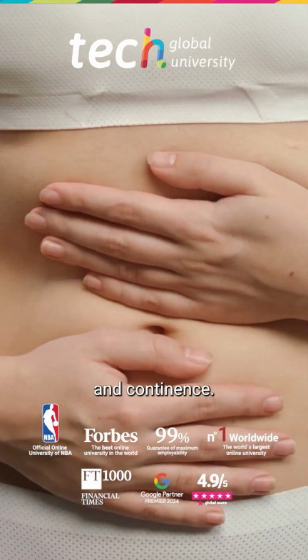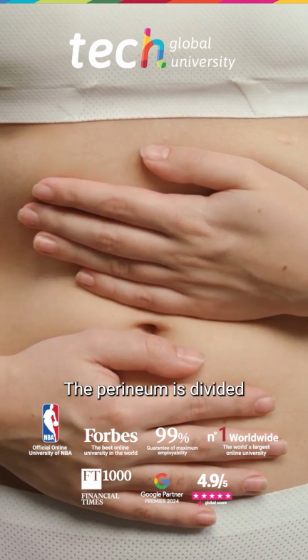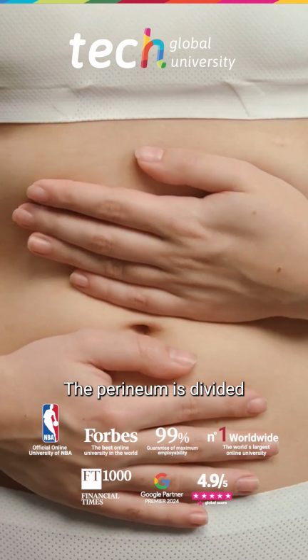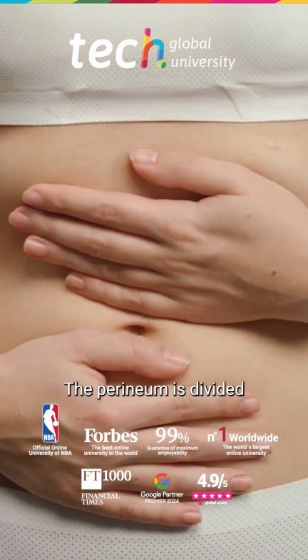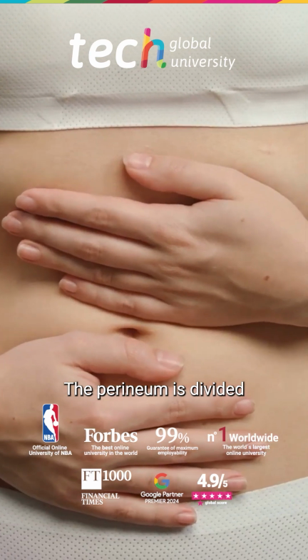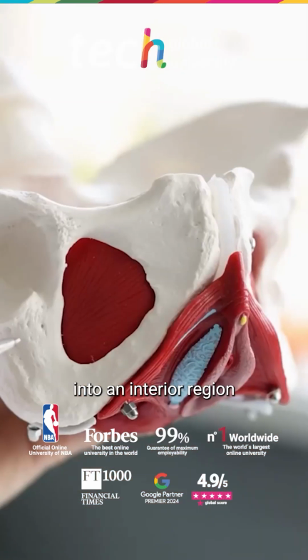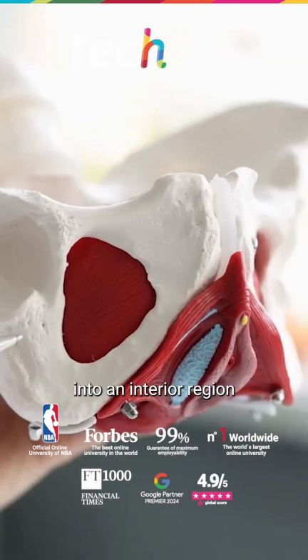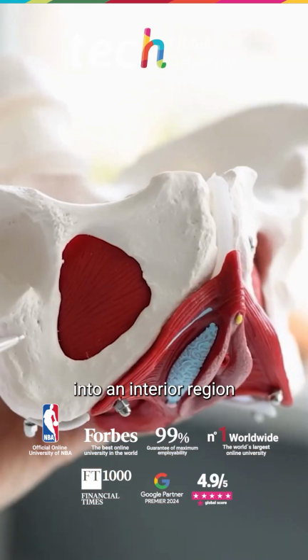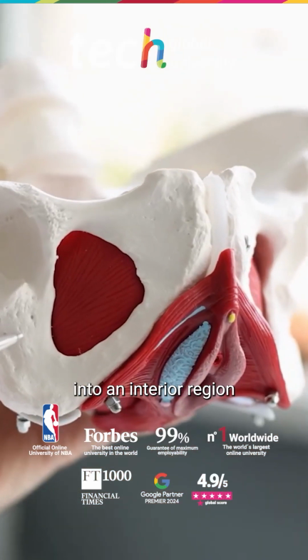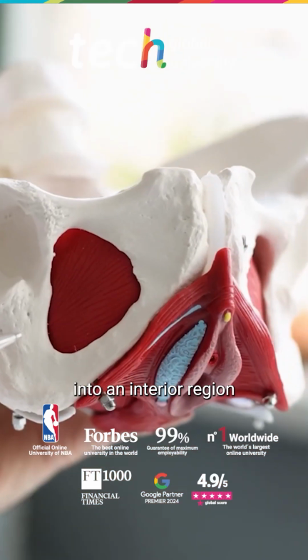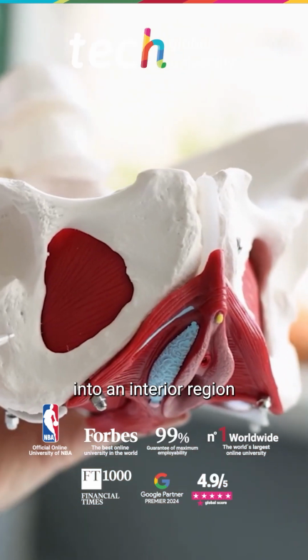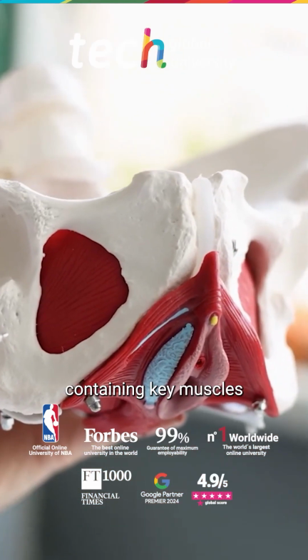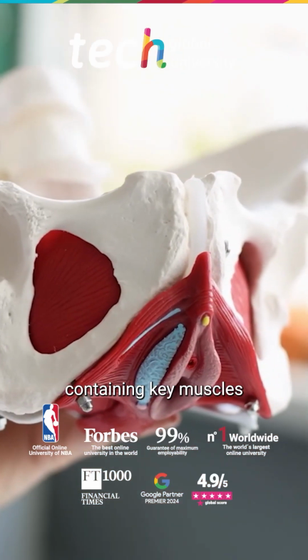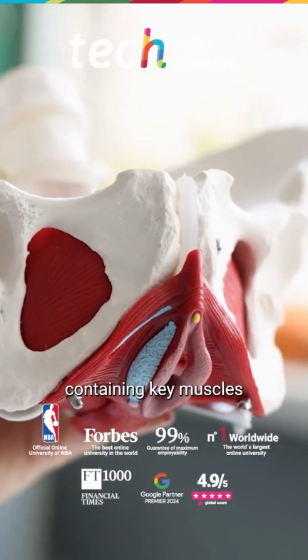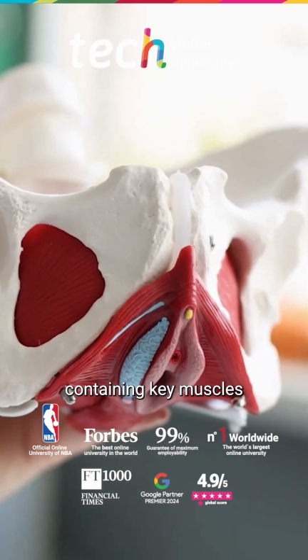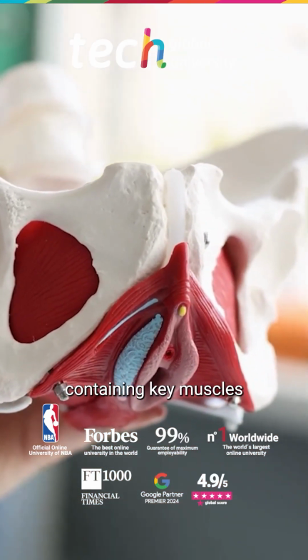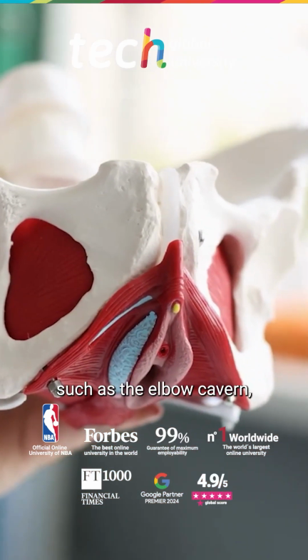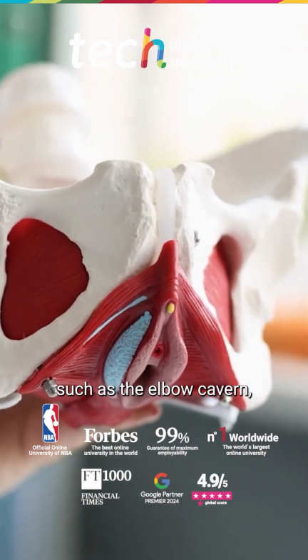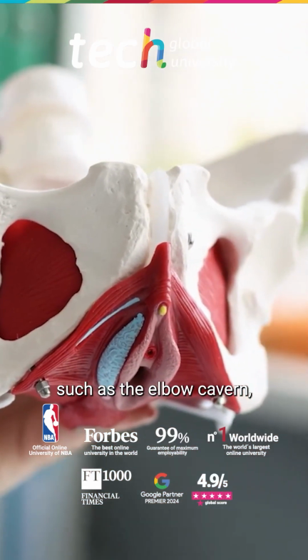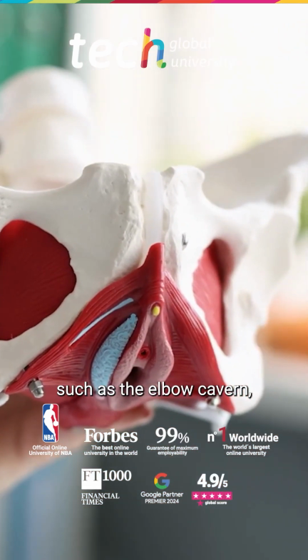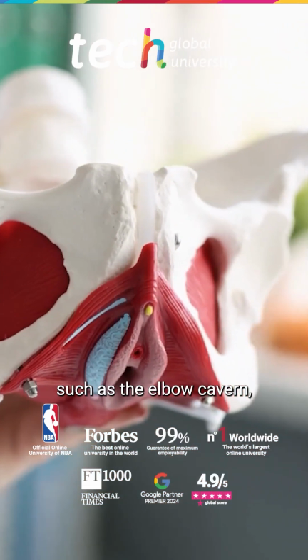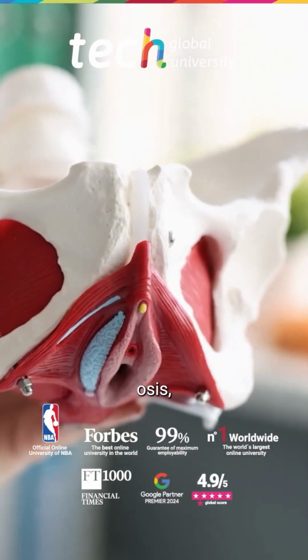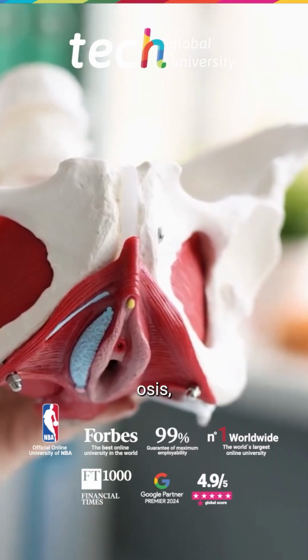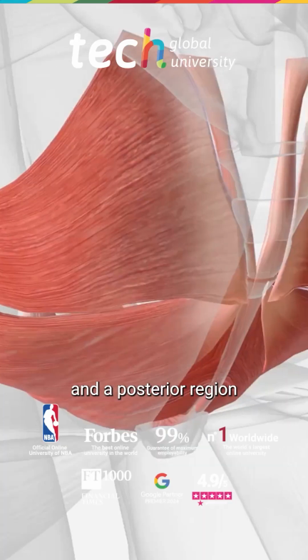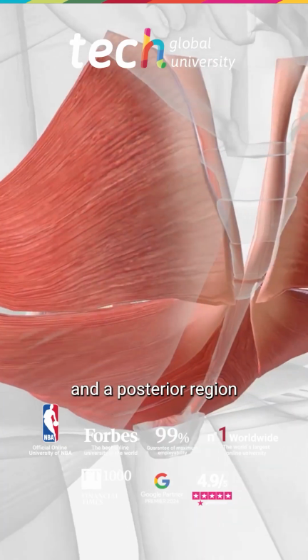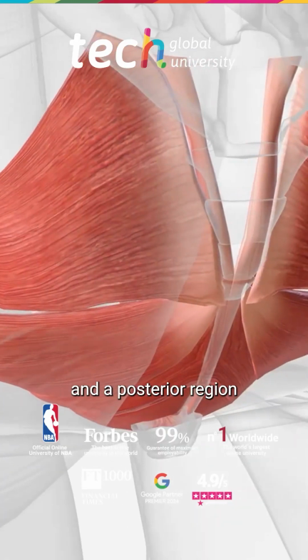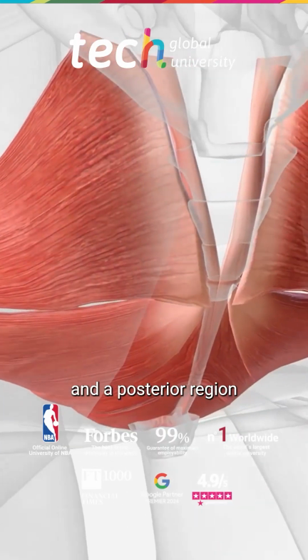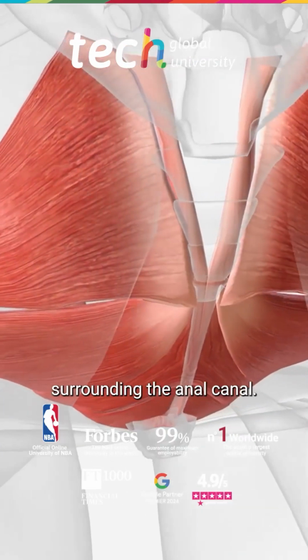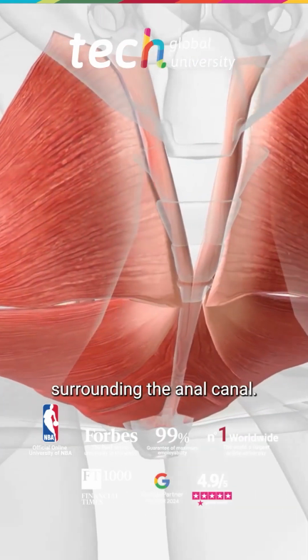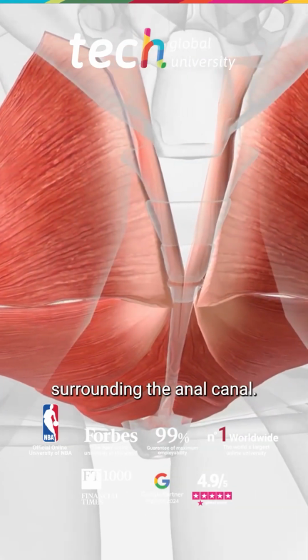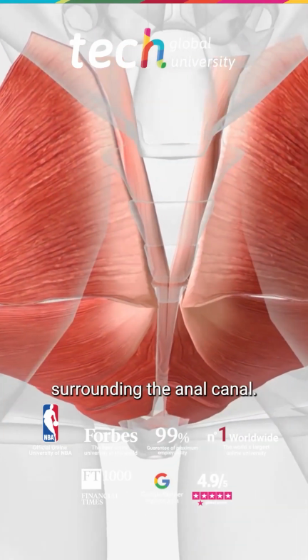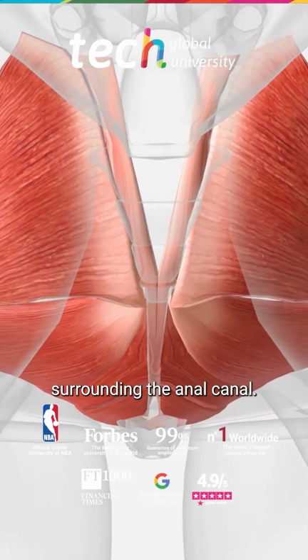The perineum is divided into an anterior region containing key muscles such as the bulbocavernosus, and a posterior region surrounding the anal canal.